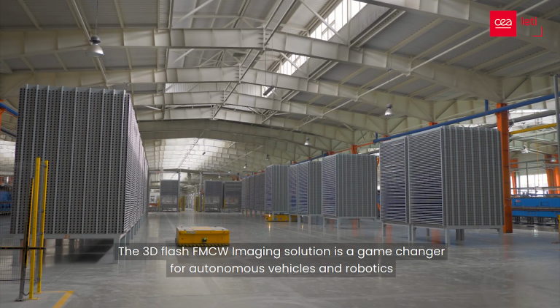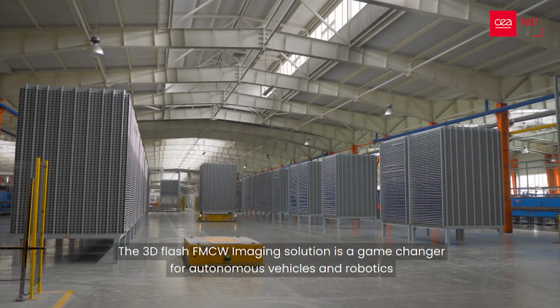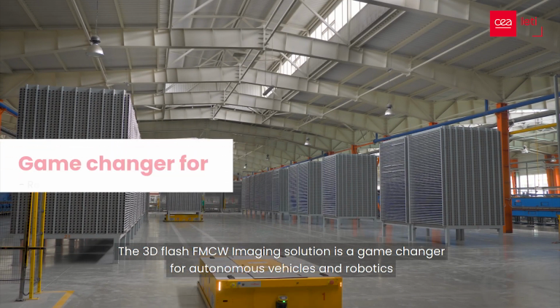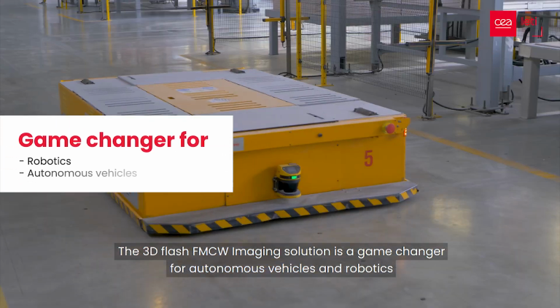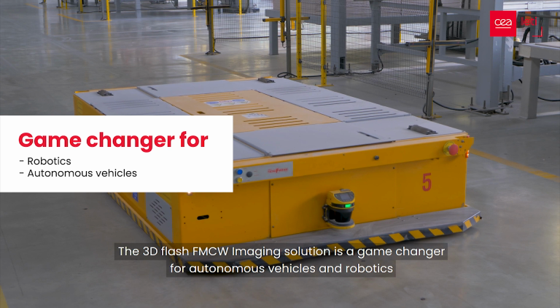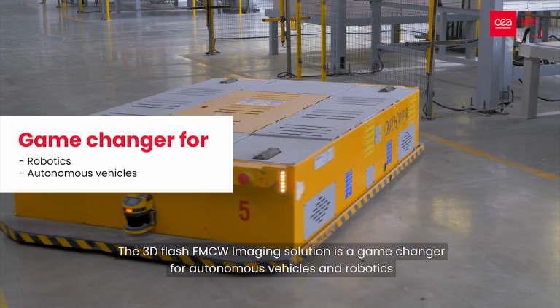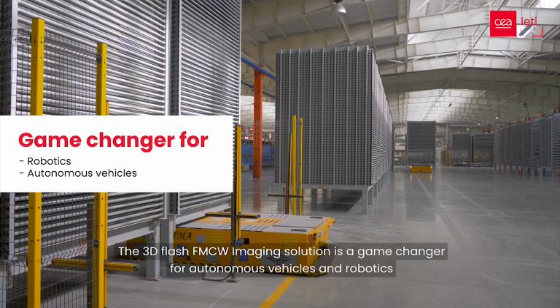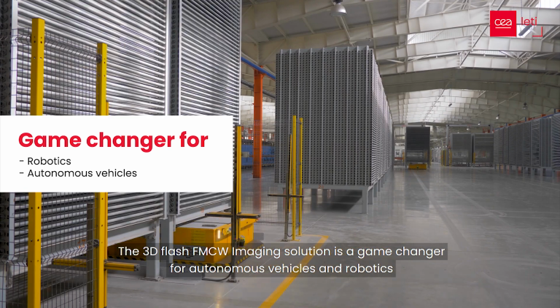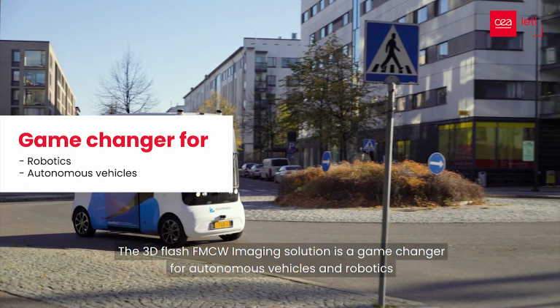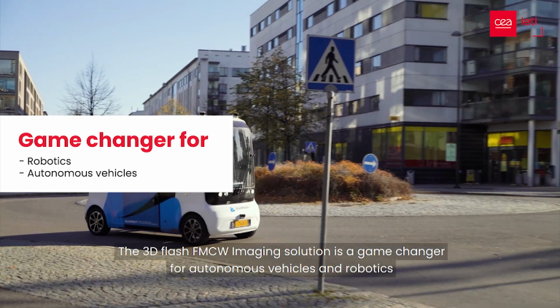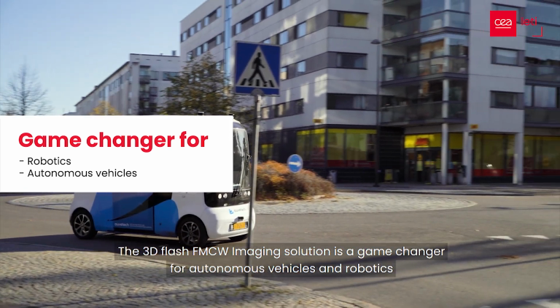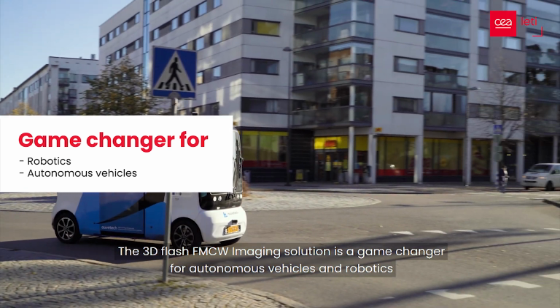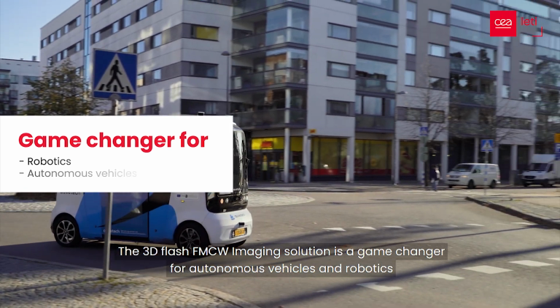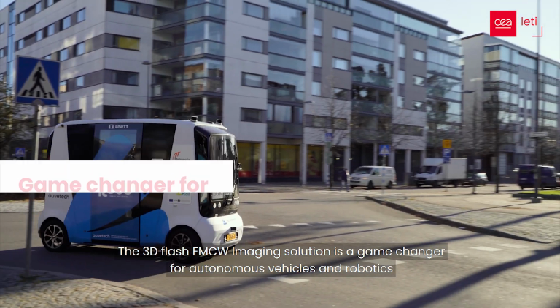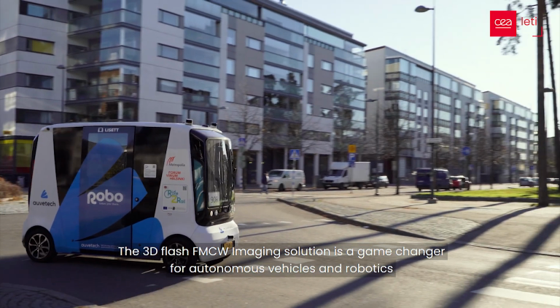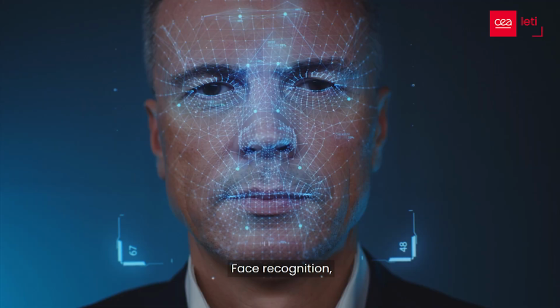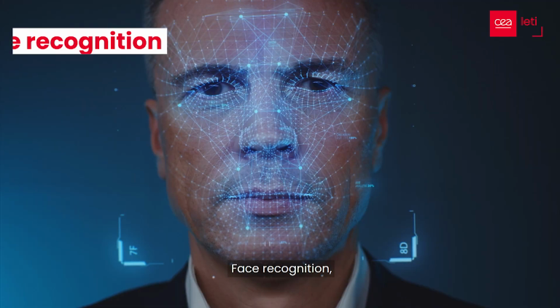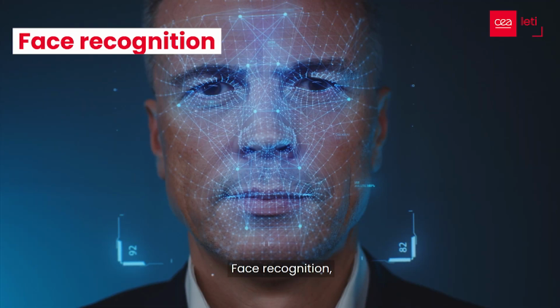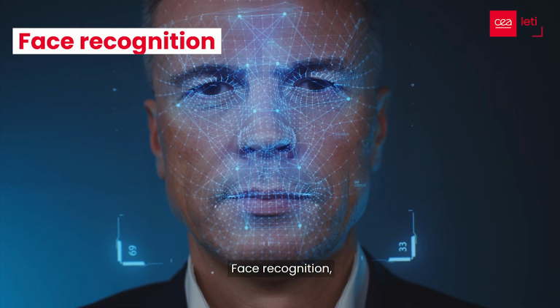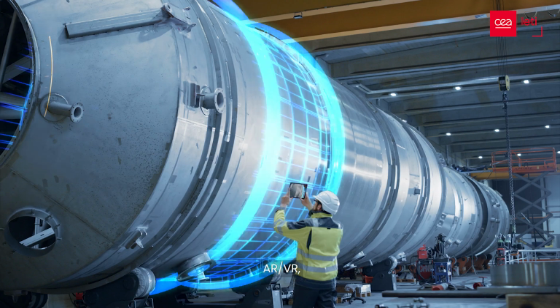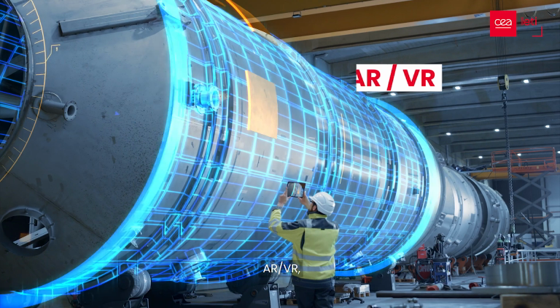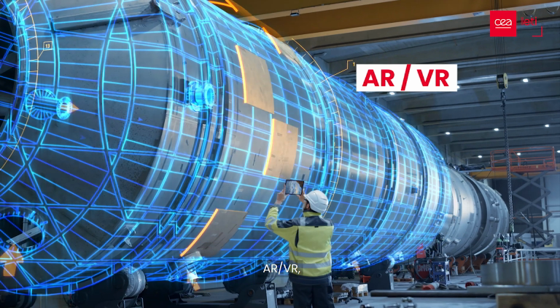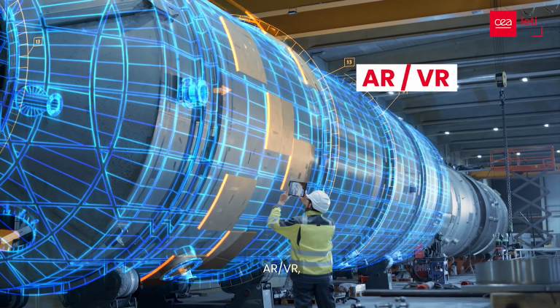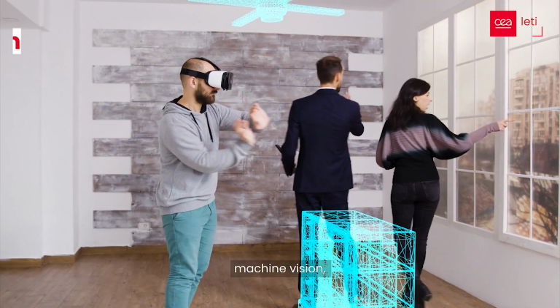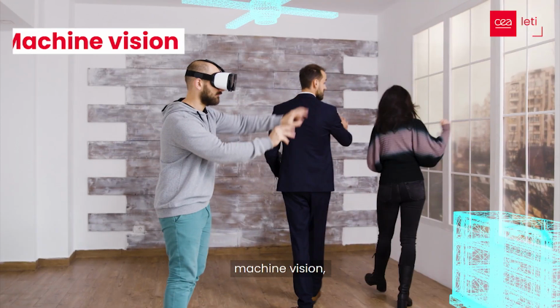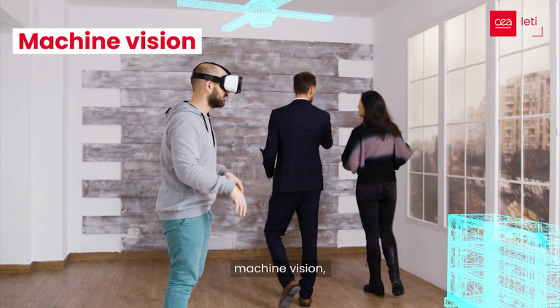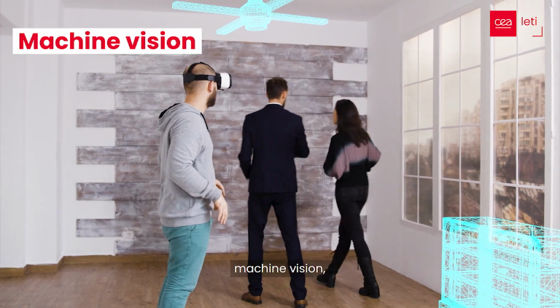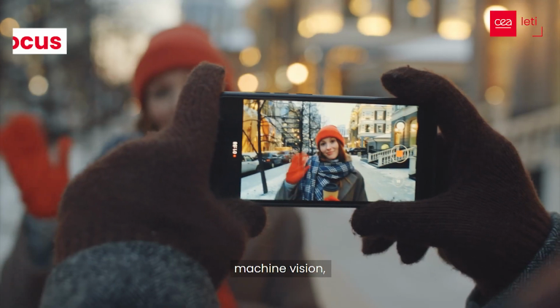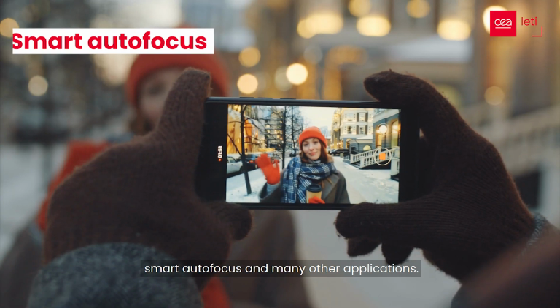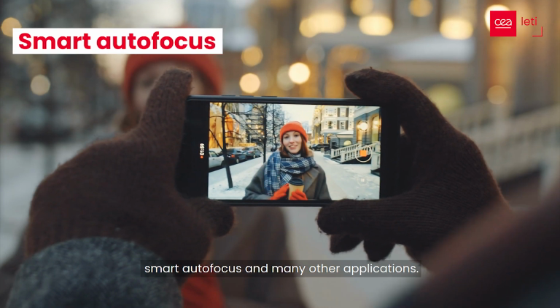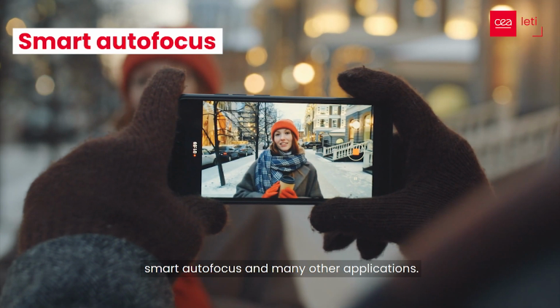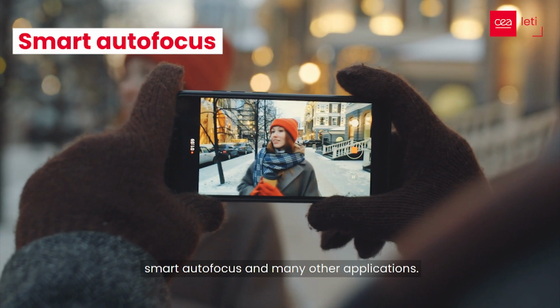The 3D flash FMCW imaging solution is a game changer for autonomous vehicles and robotics, face recognition, AR-VR, machine vision, smart autofocus, and many other applications.